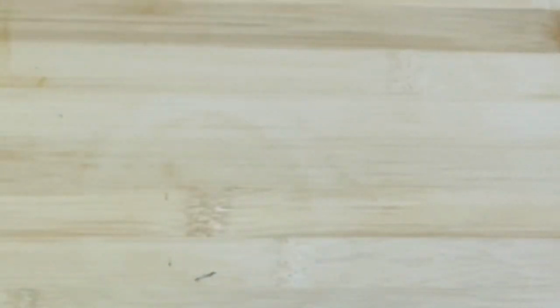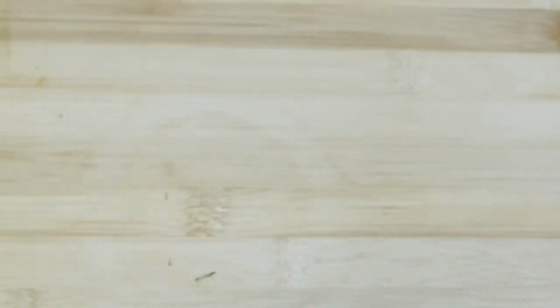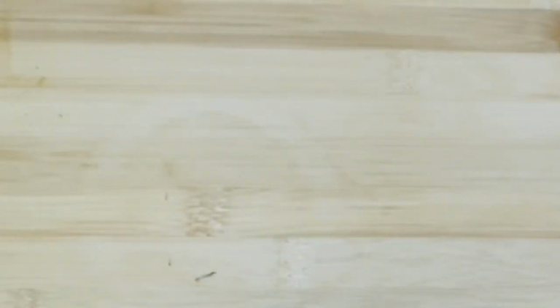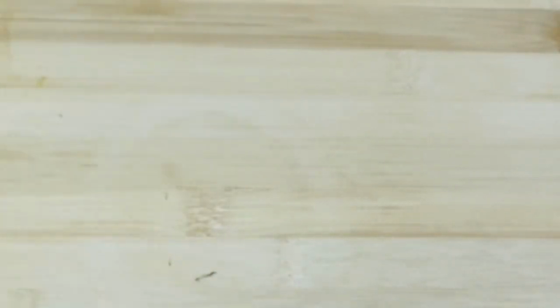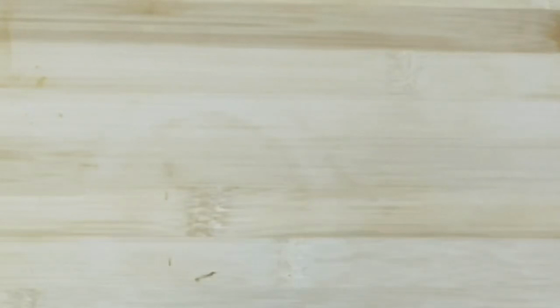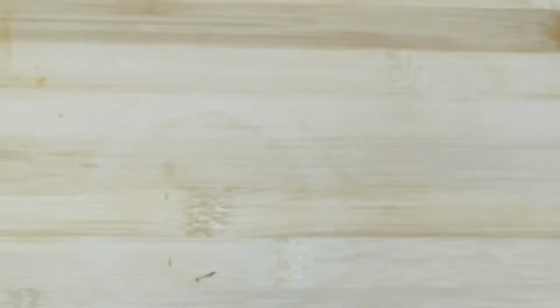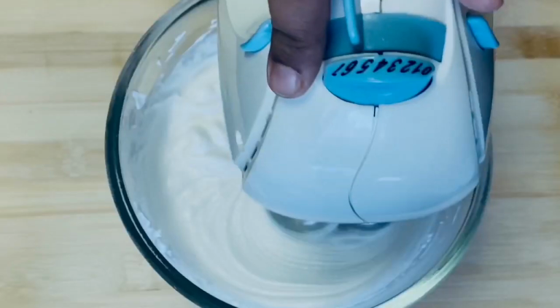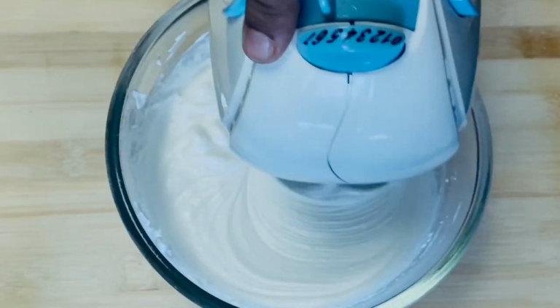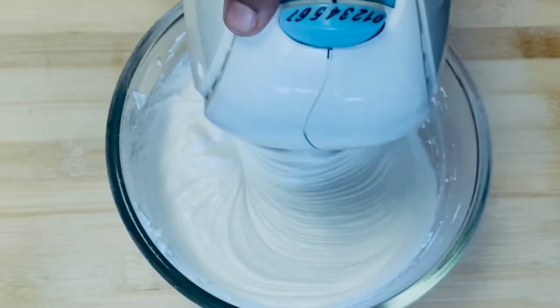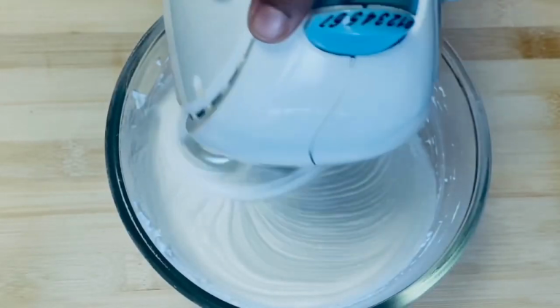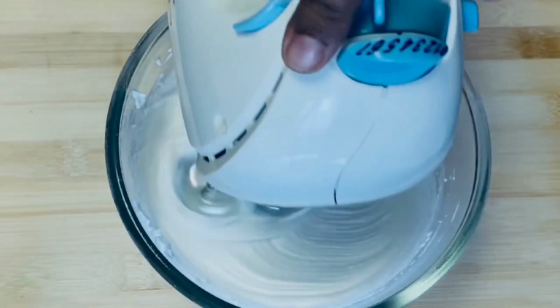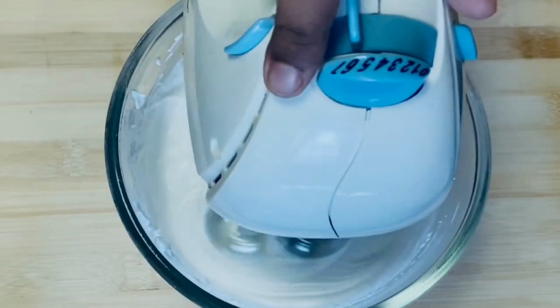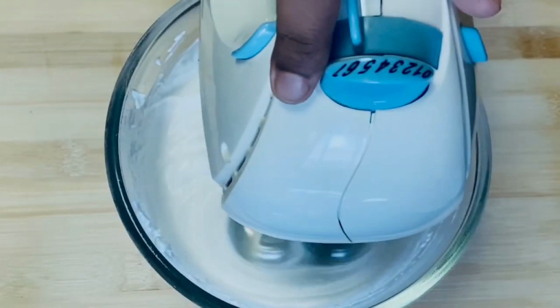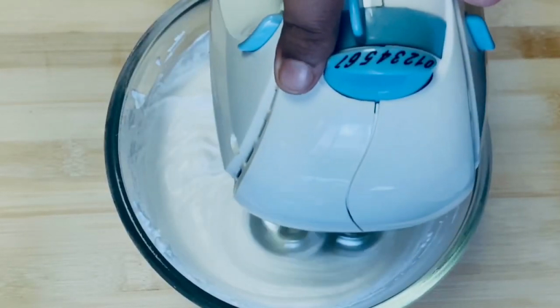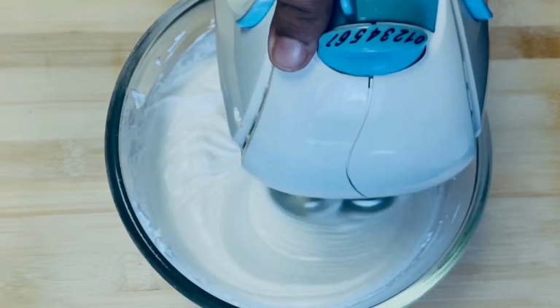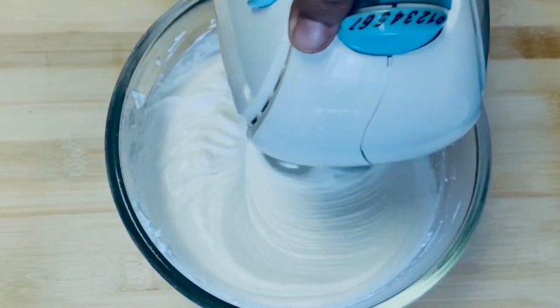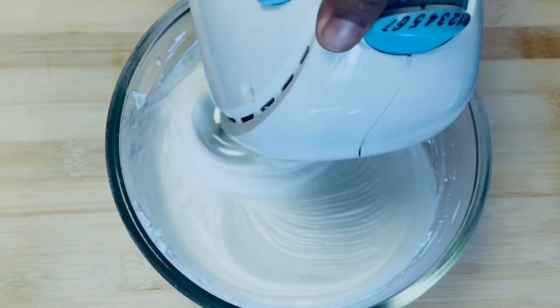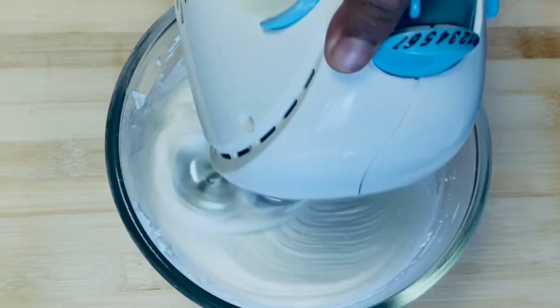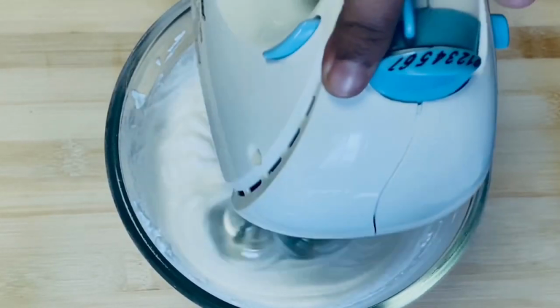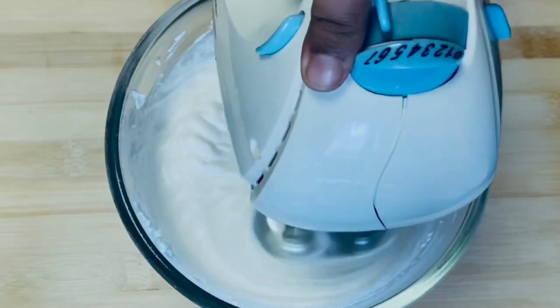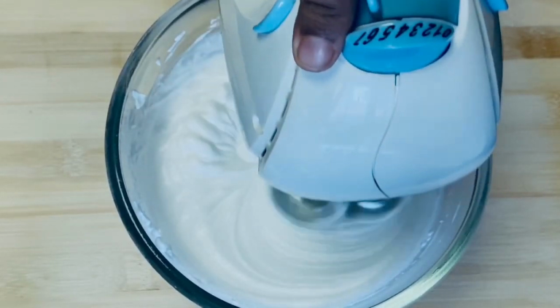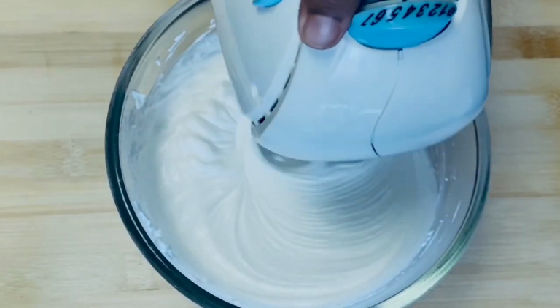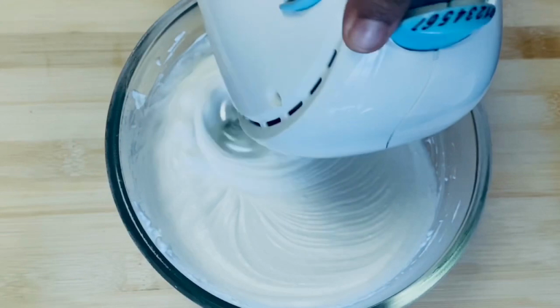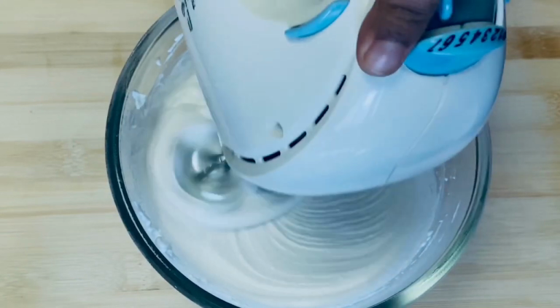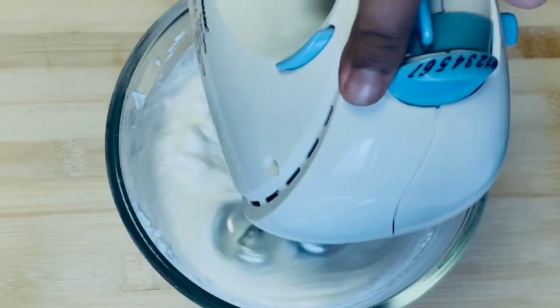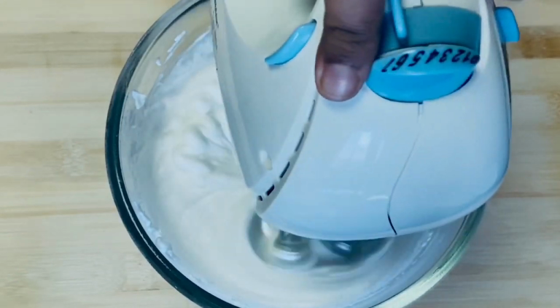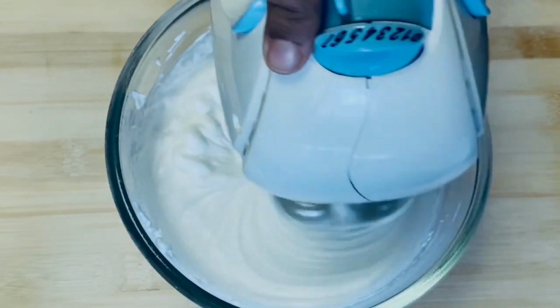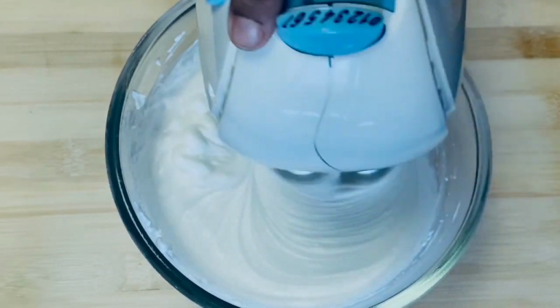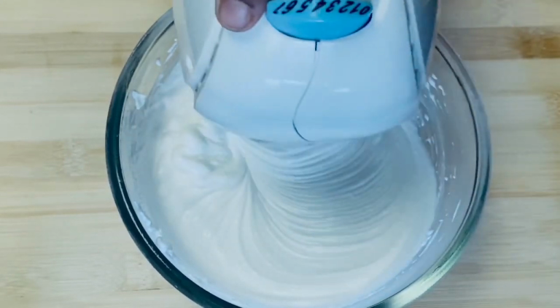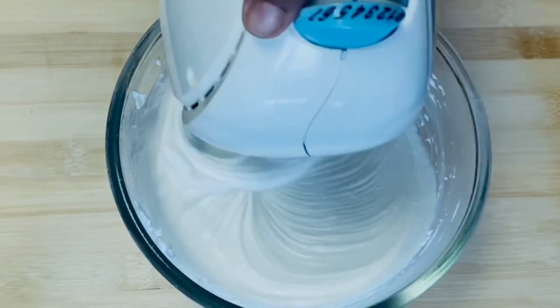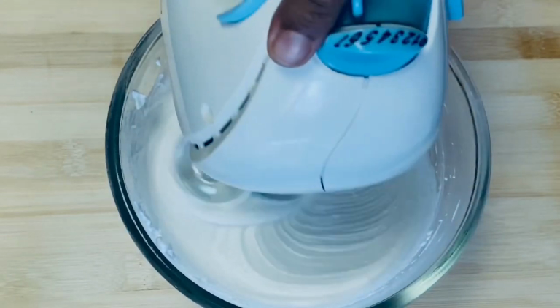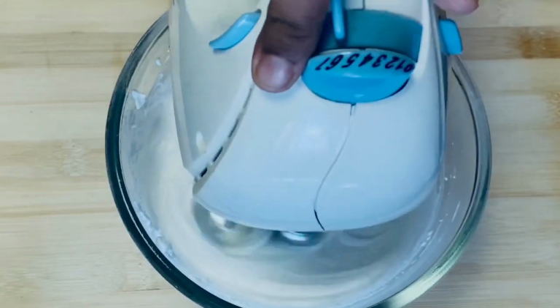Next we have whipping cream. I have 1.5 cups of whipping cream that we need to whip up.